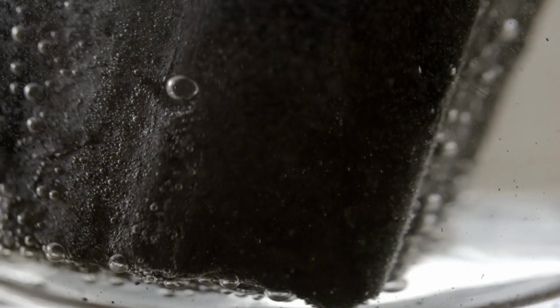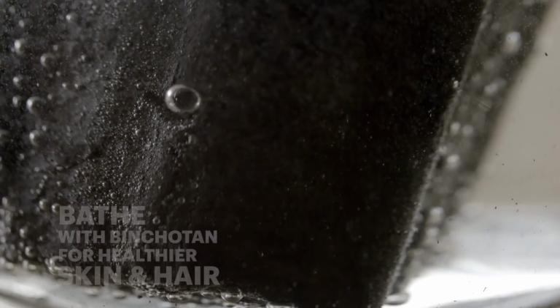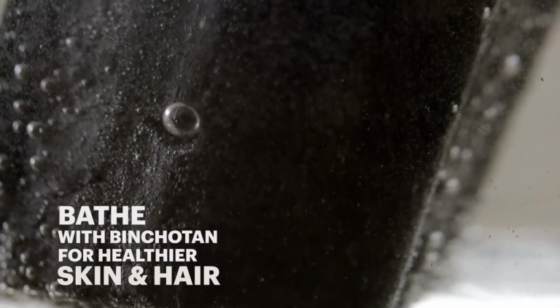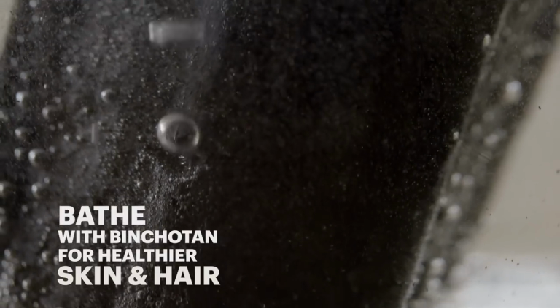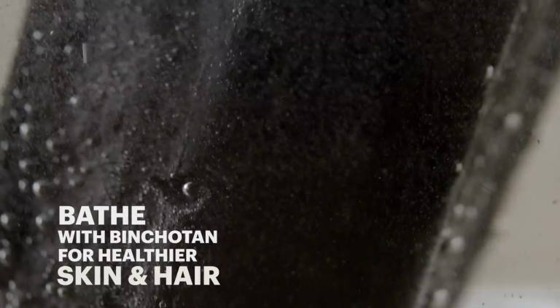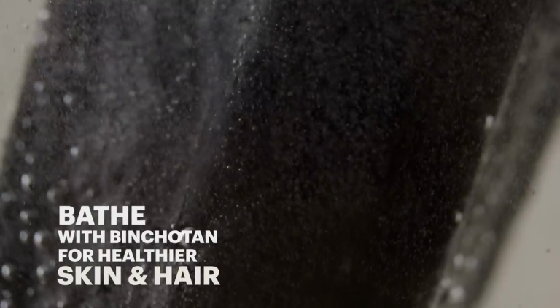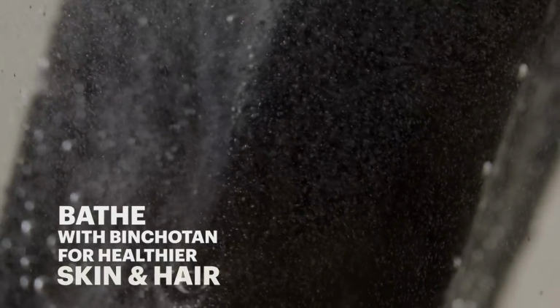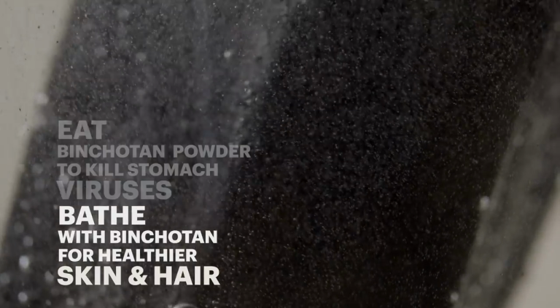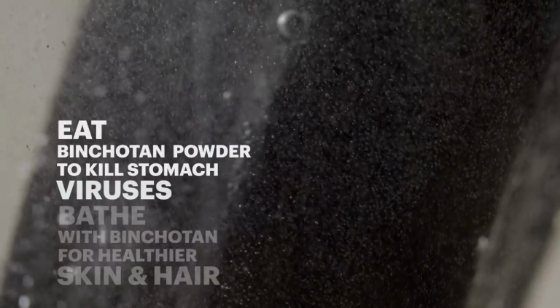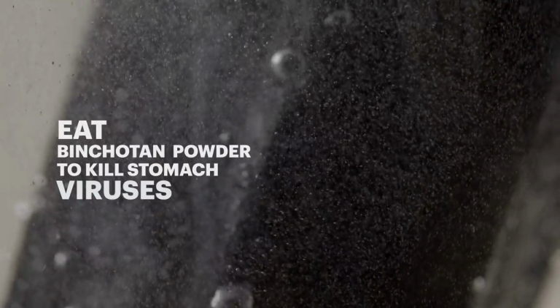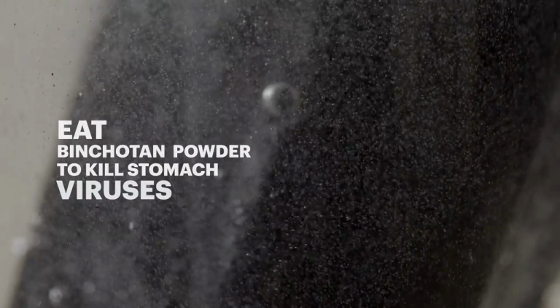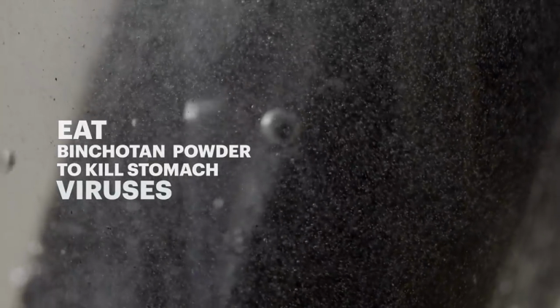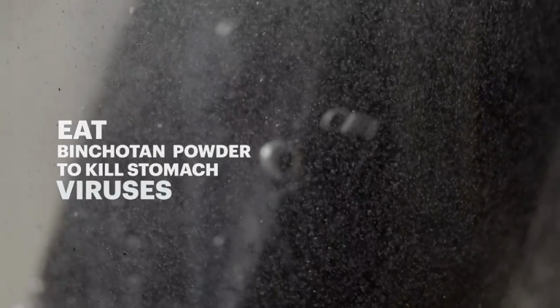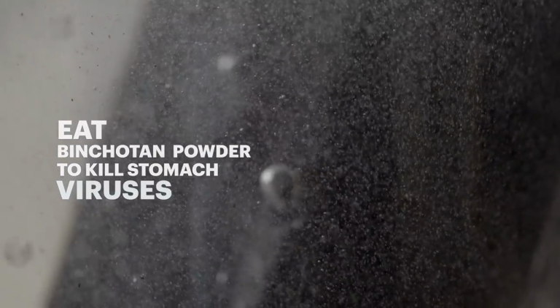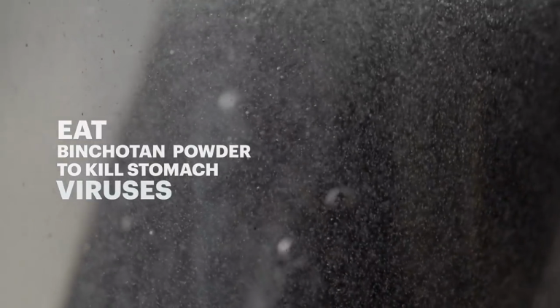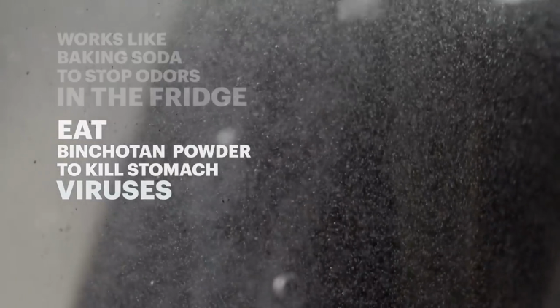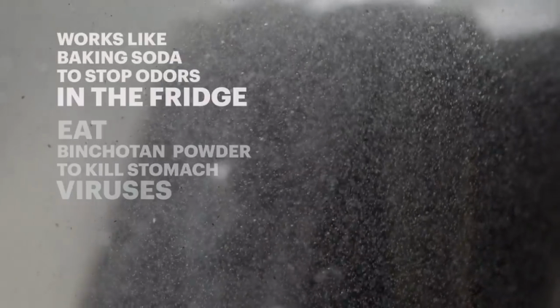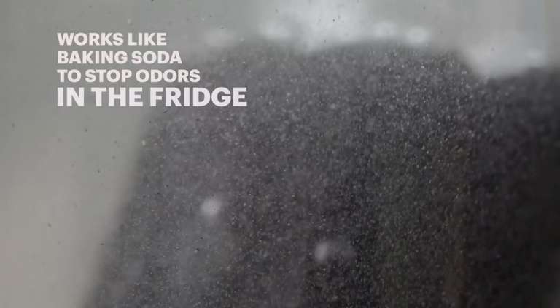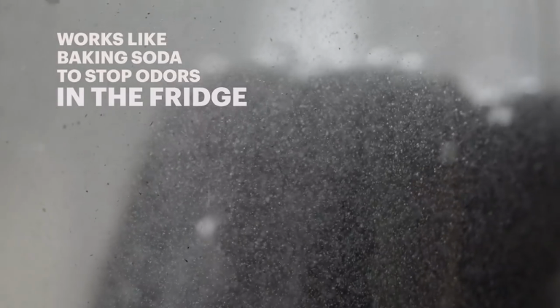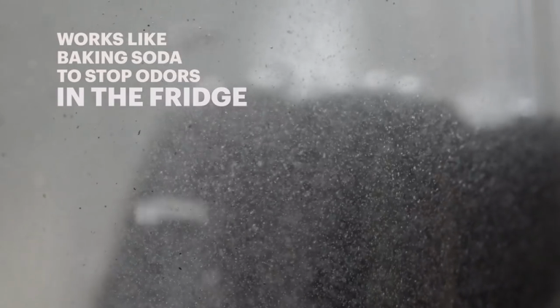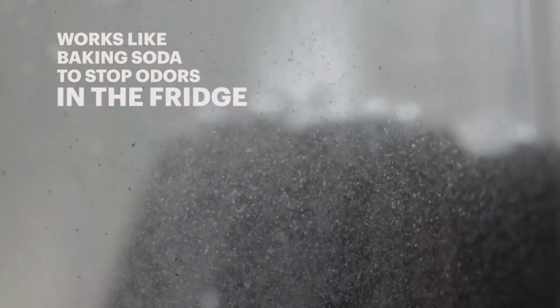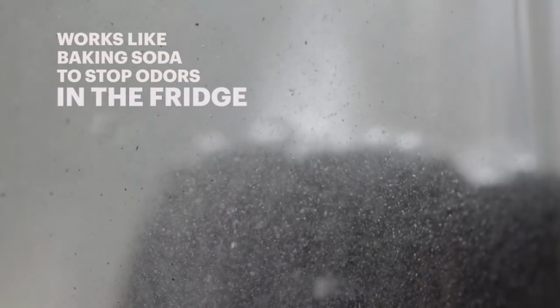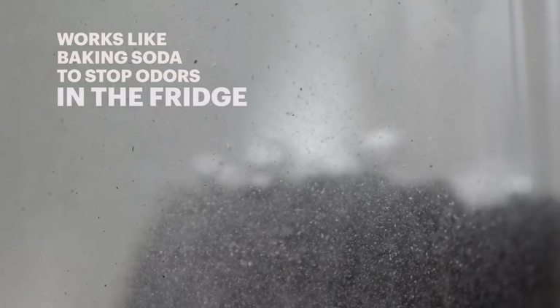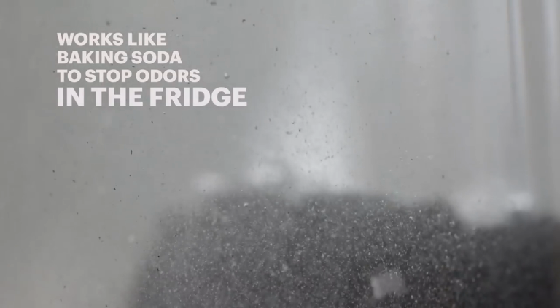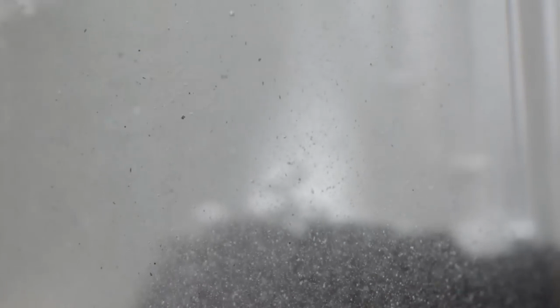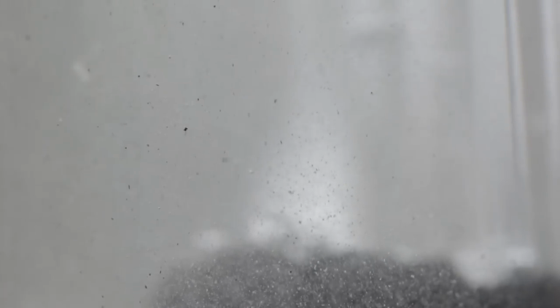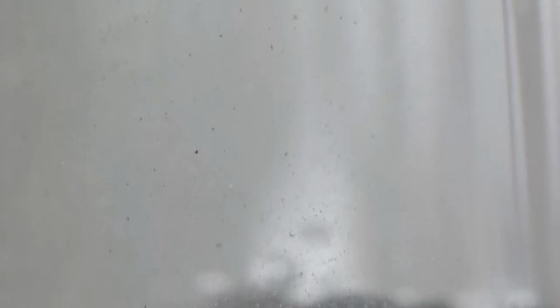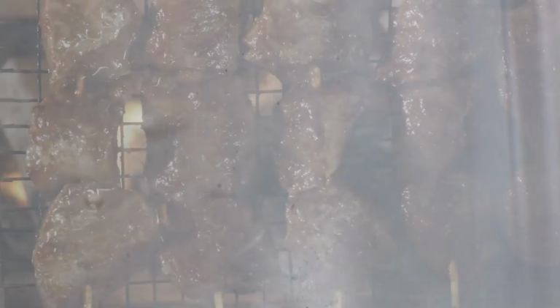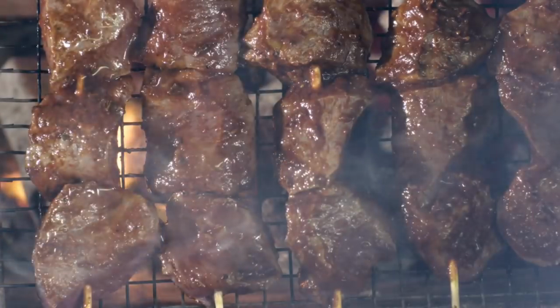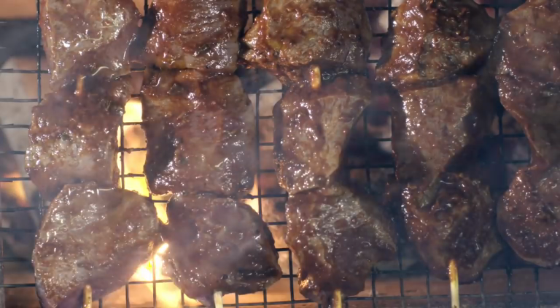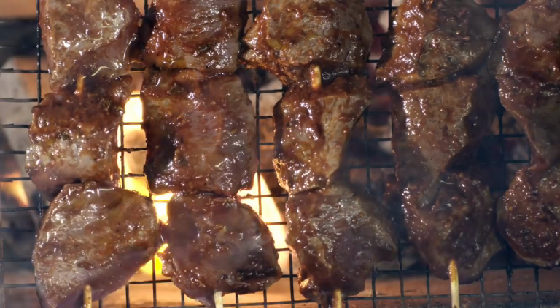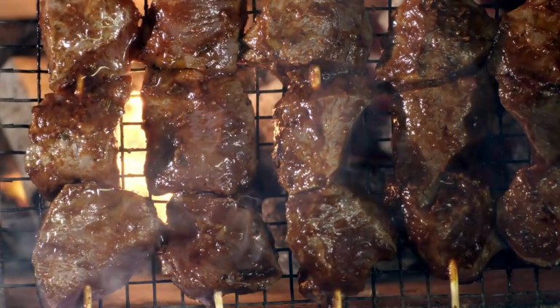It's also used in cosmetics — they use it for facials and soaps. Internally, they take it to clean your system and fight bacteria. It purifies the air as well and is supposed to take away odors. There are a lot of purposes for it, but we use it for grilling at our restaurant.